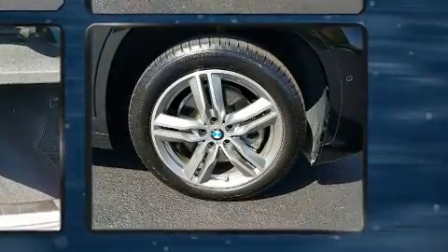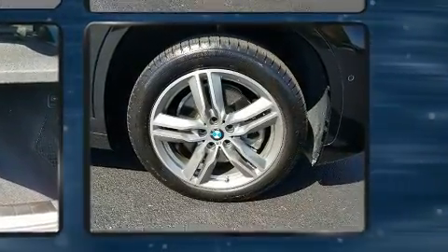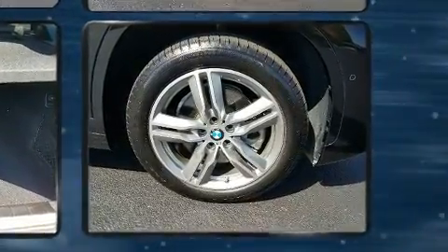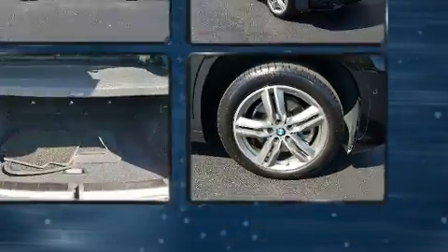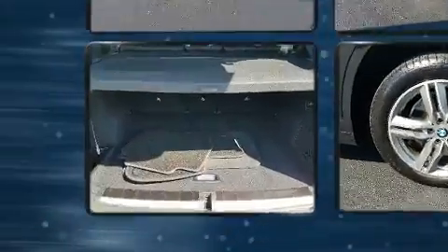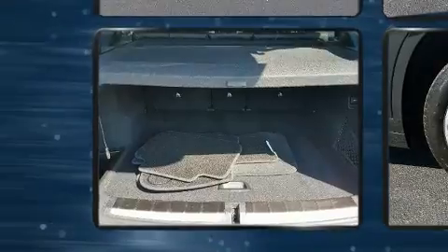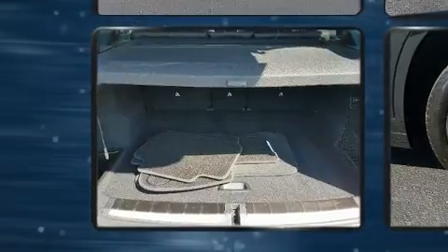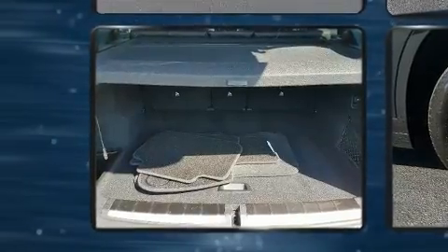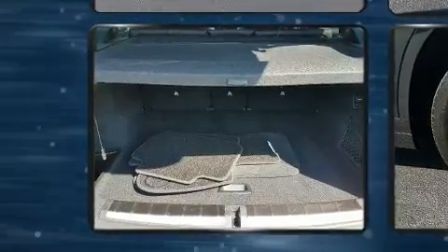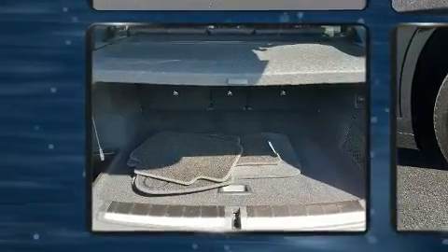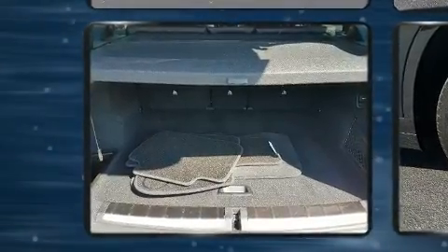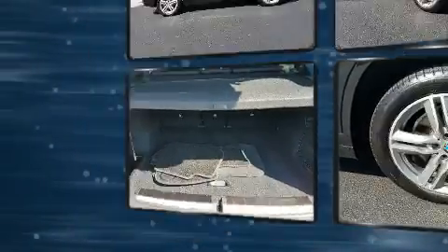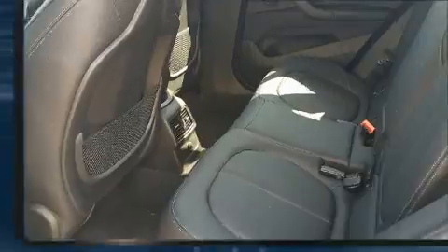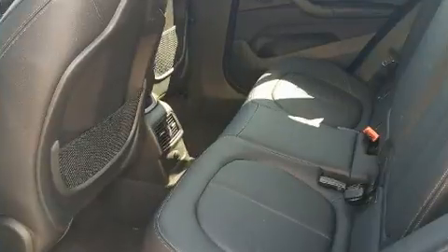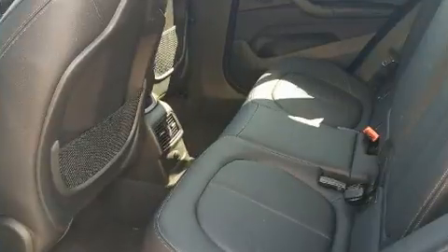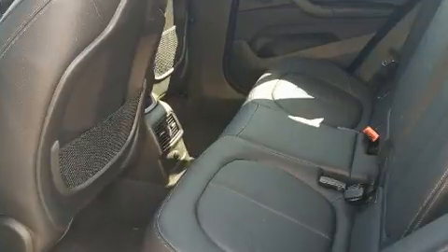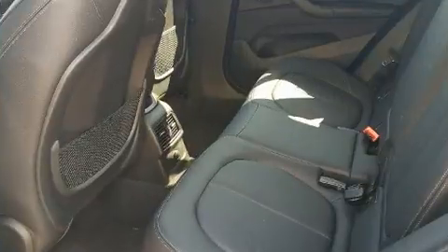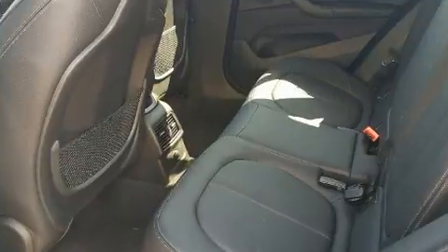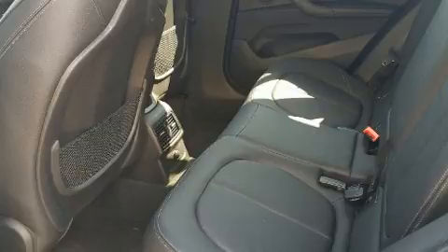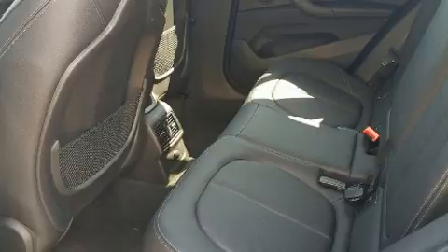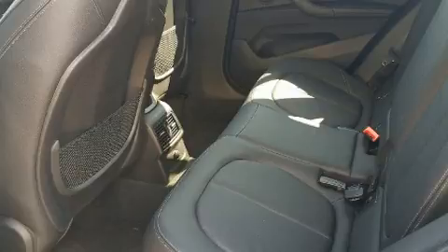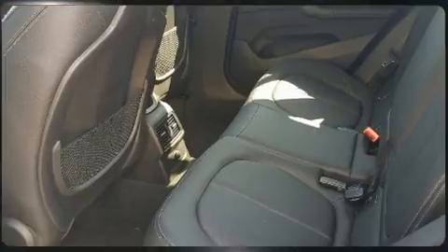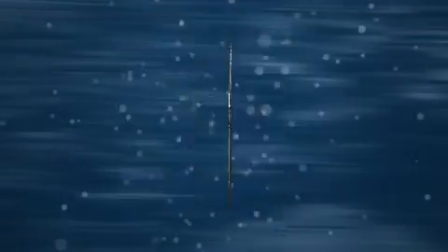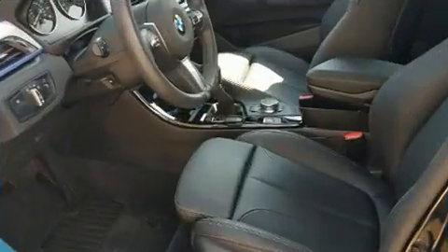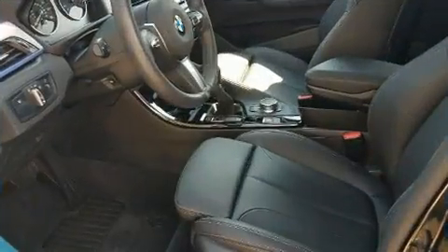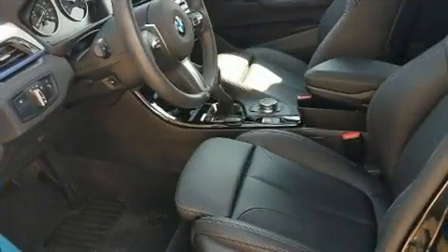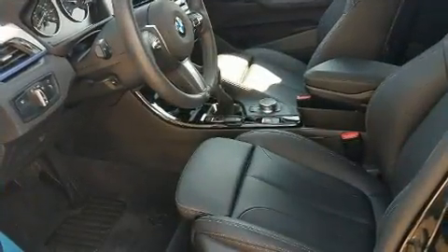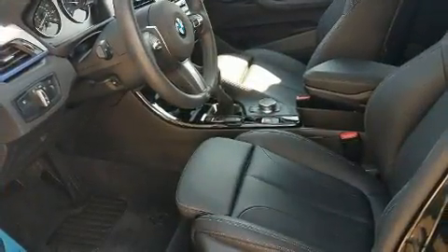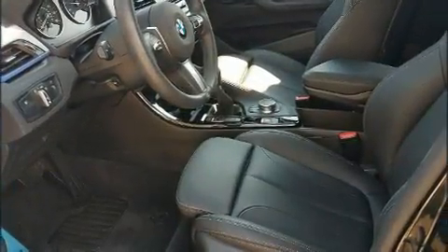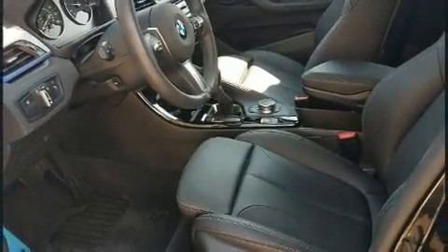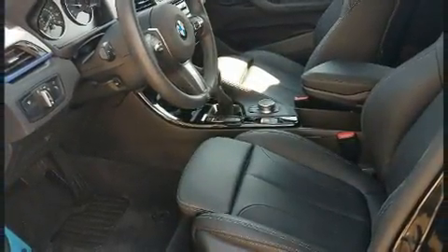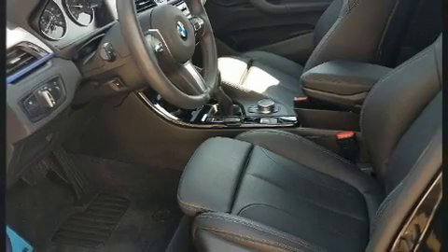It includes power seats, a trip computer, a power rear cargo door, and cruise control. Everything is where it ought to be, from the dashboard controls to the door locks and window controls.